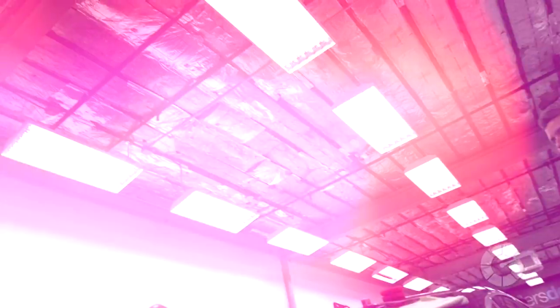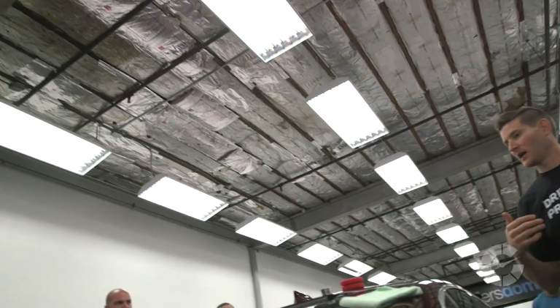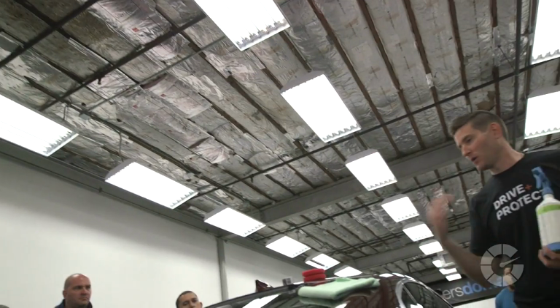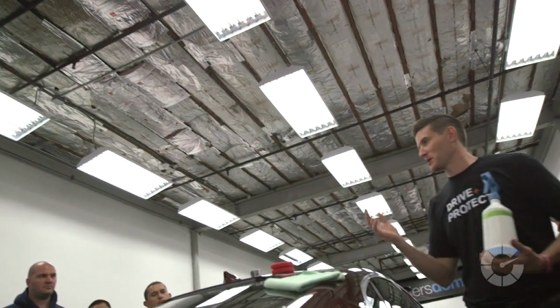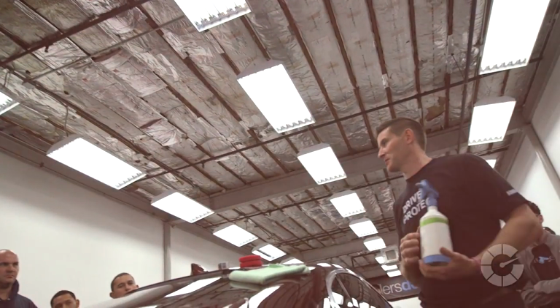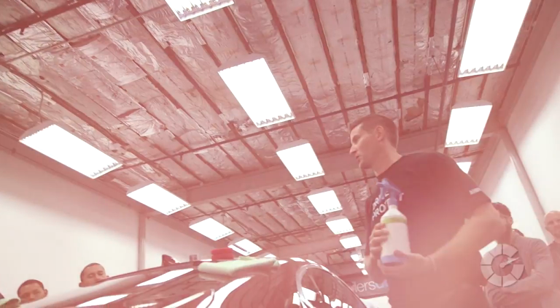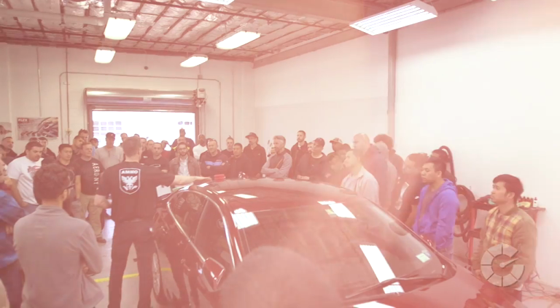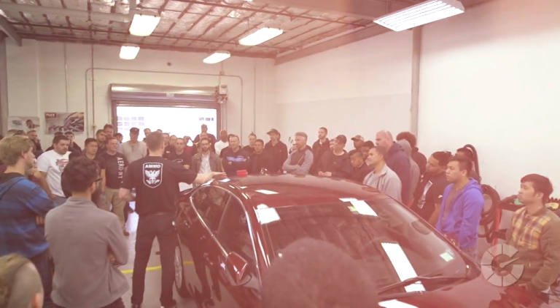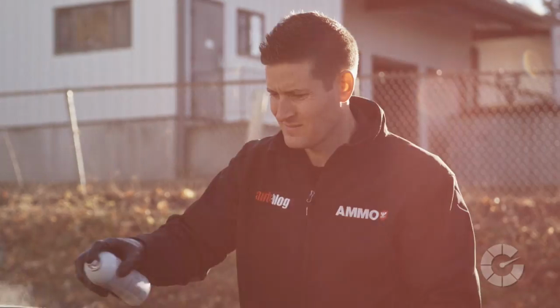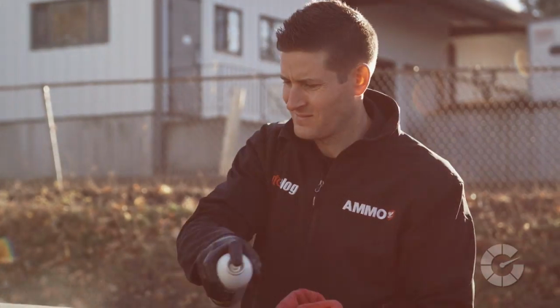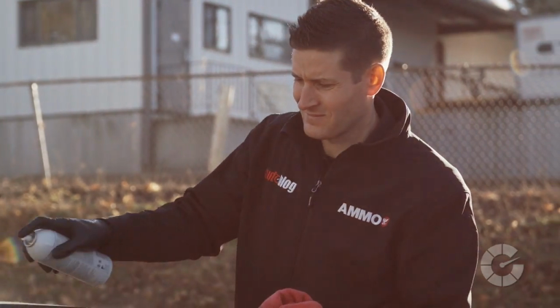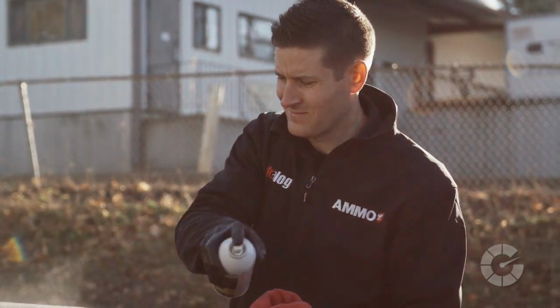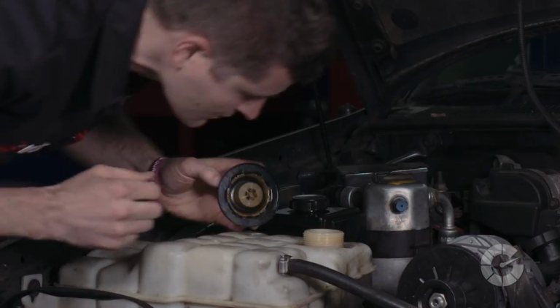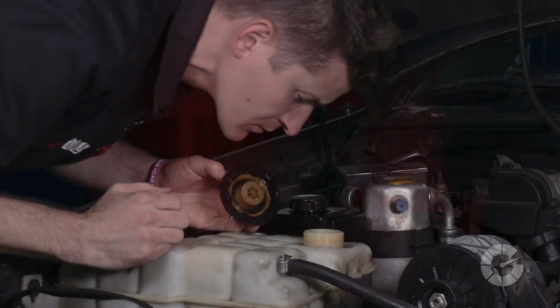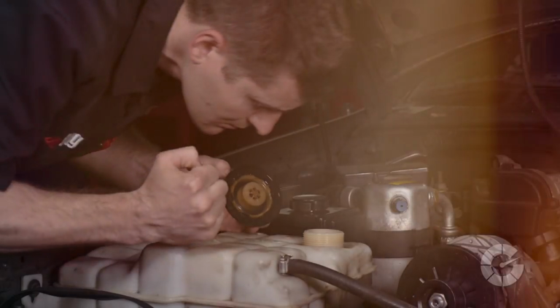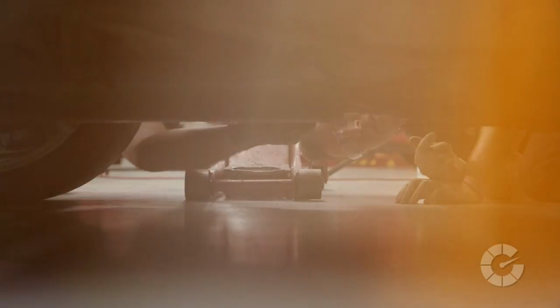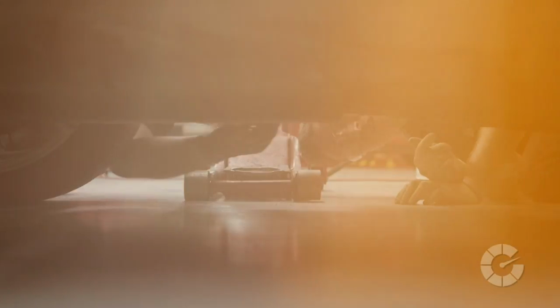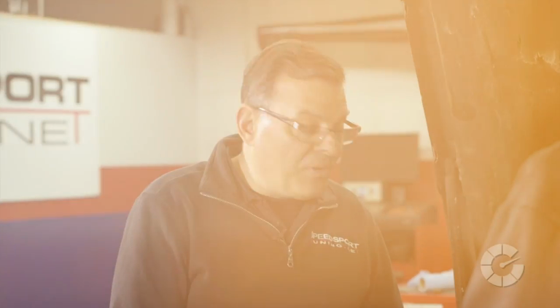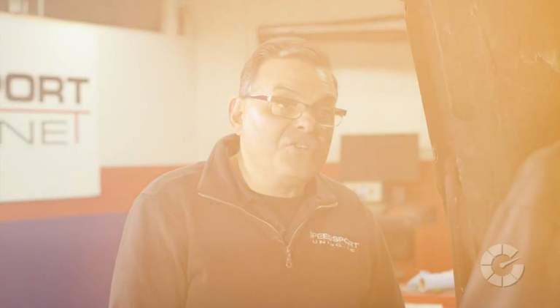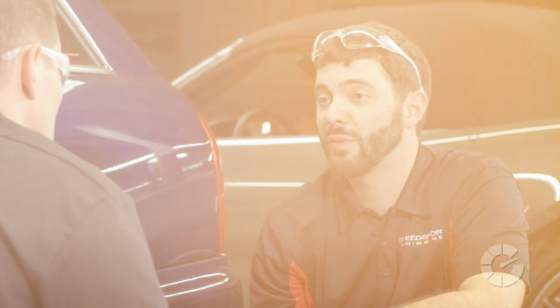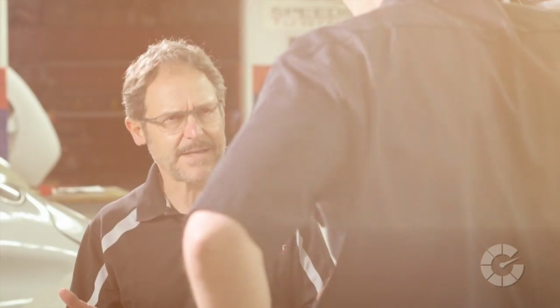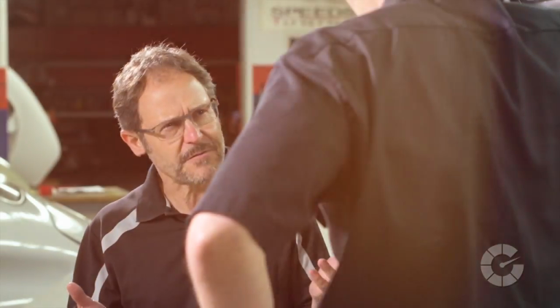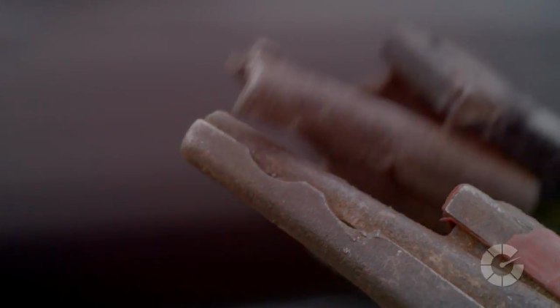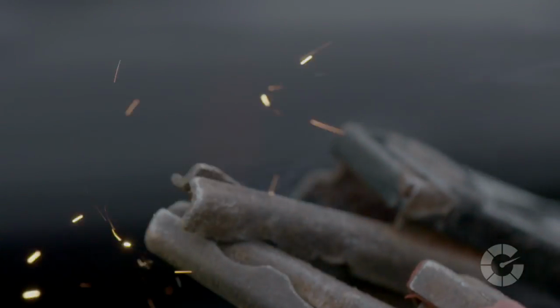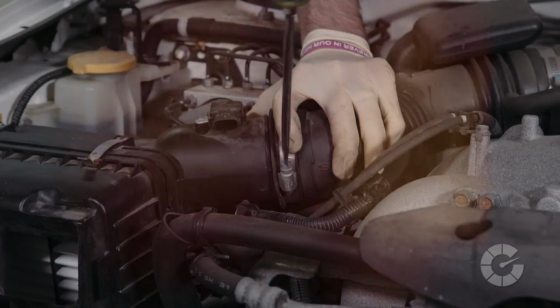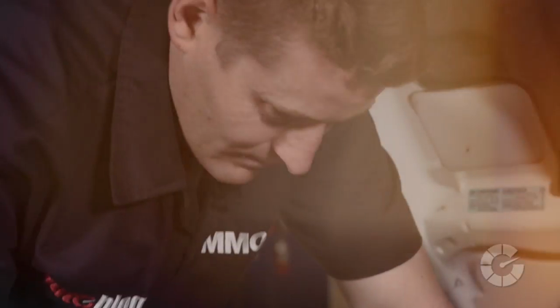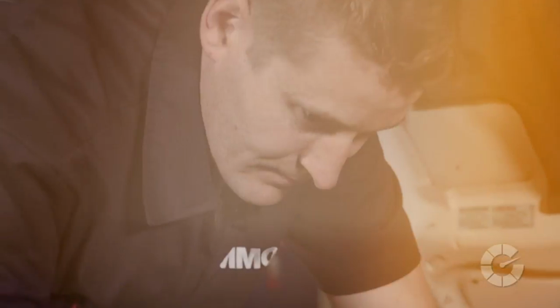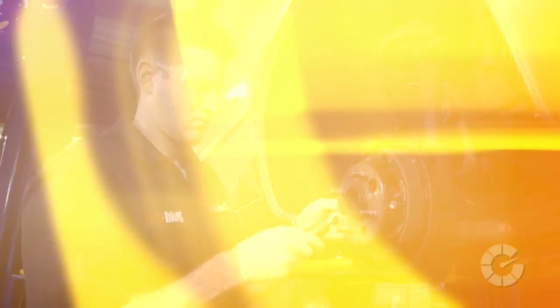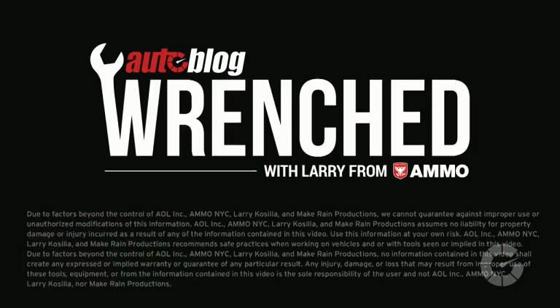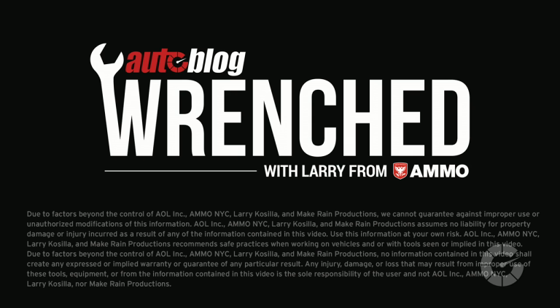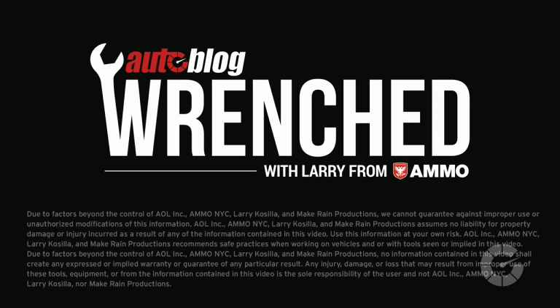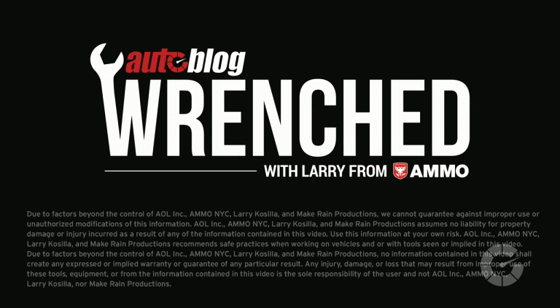I'm Larry Kisilla, pro detailer and trainer for the last 15 years, but when it comes to what's under the hood I'm the student. Follow me as experts teach me how to diagnose, fix, and modify cars on Autoblog's Wrenched.